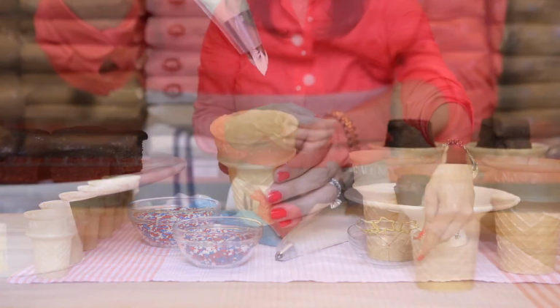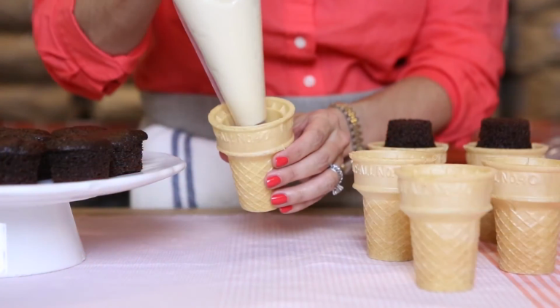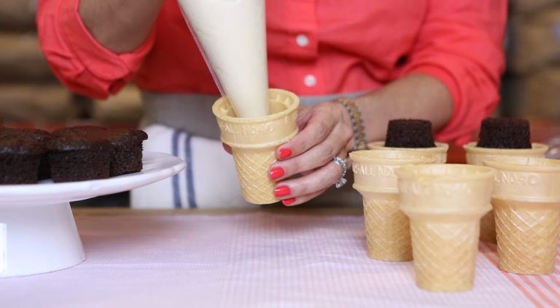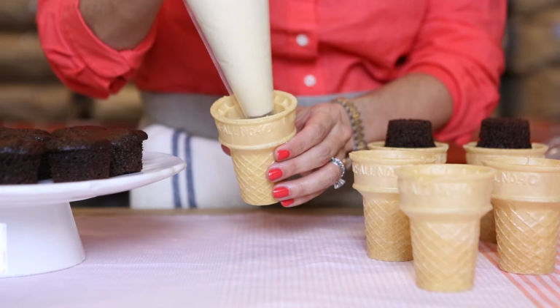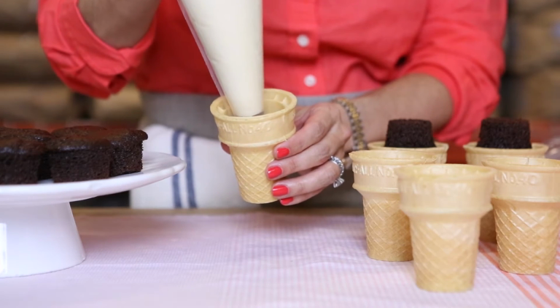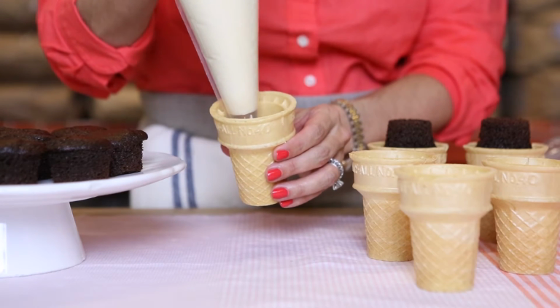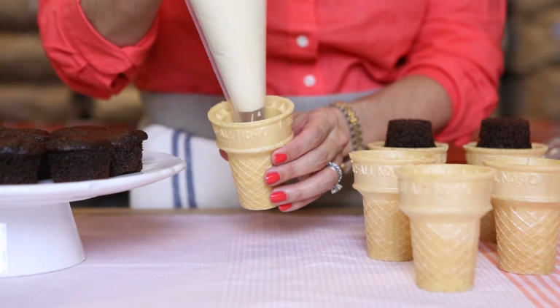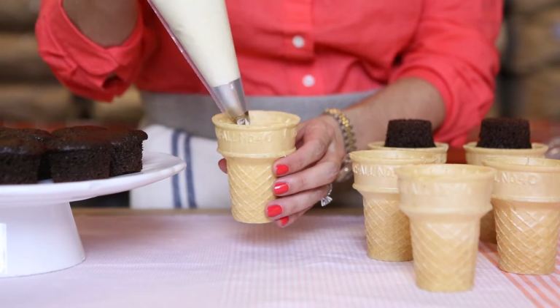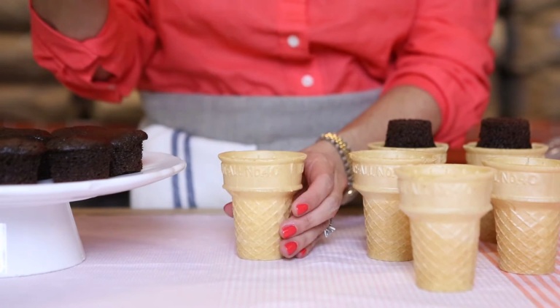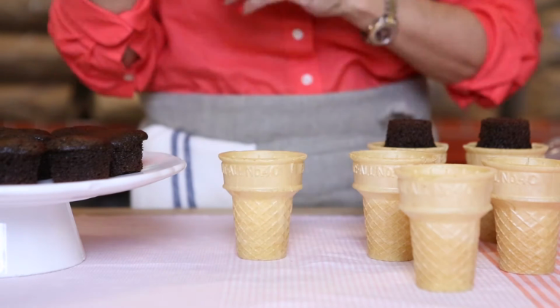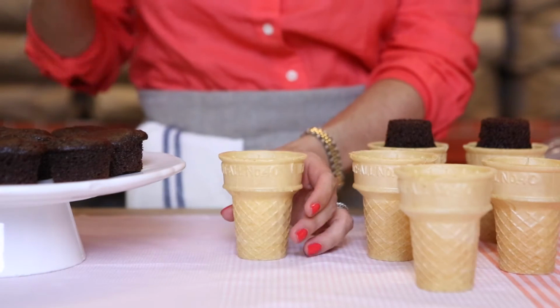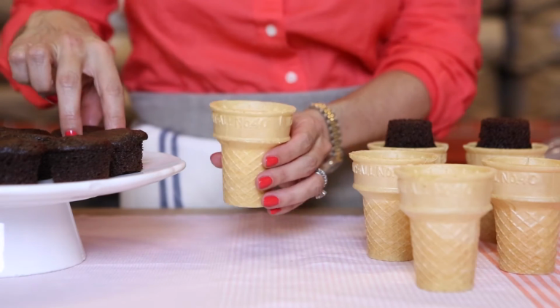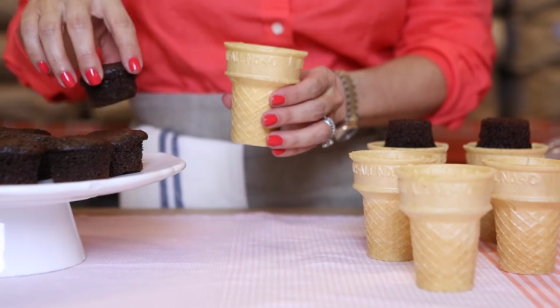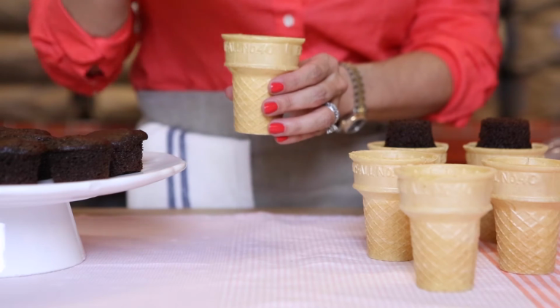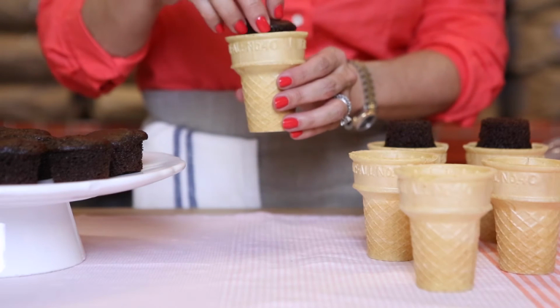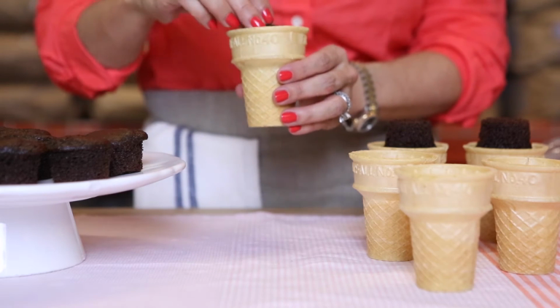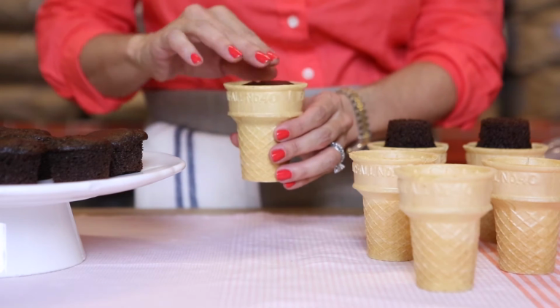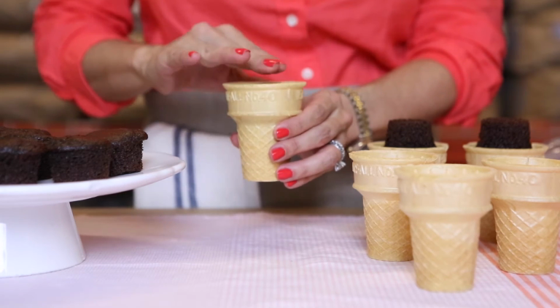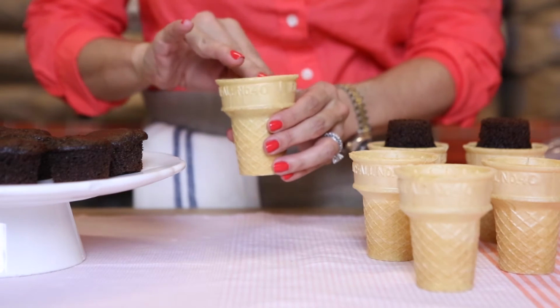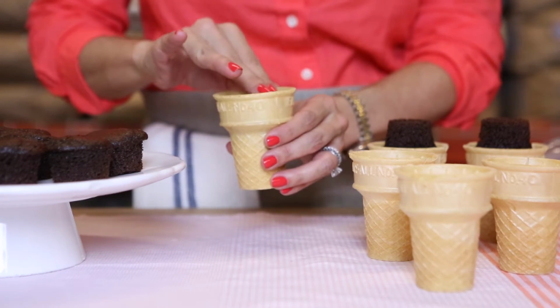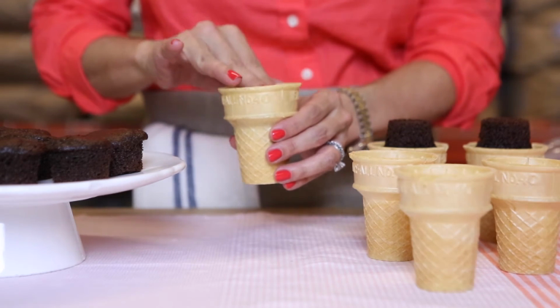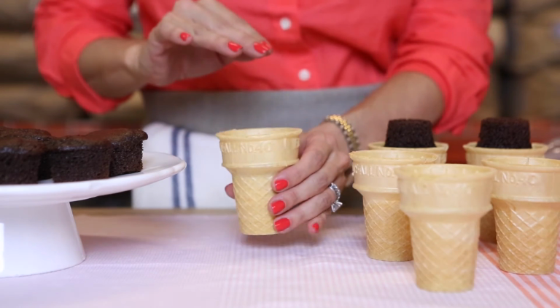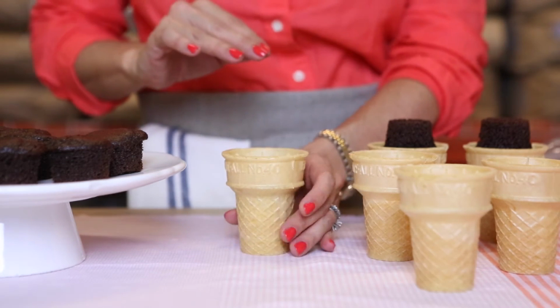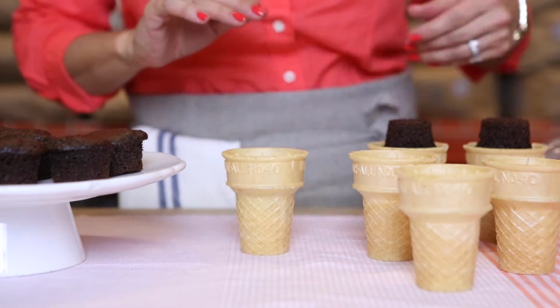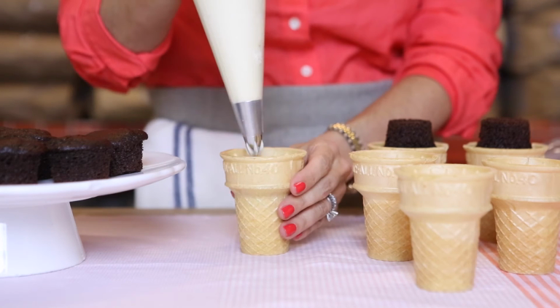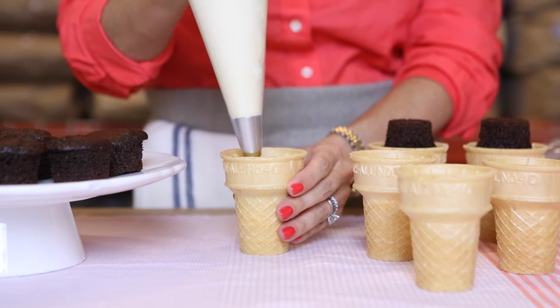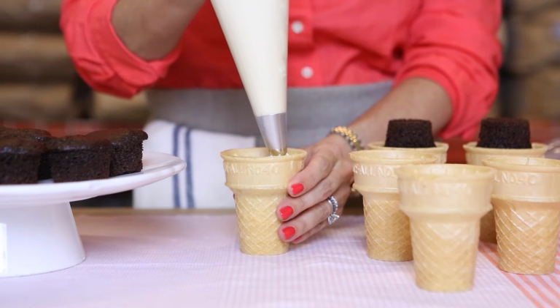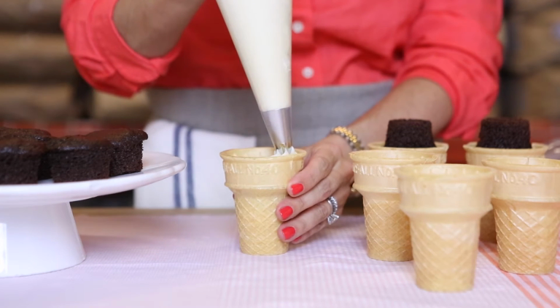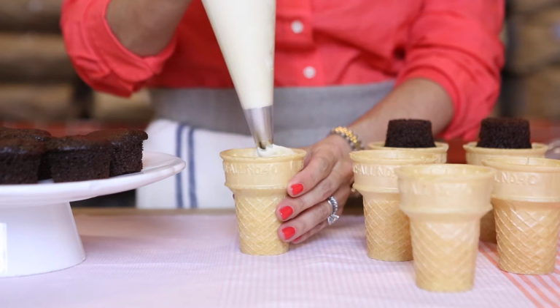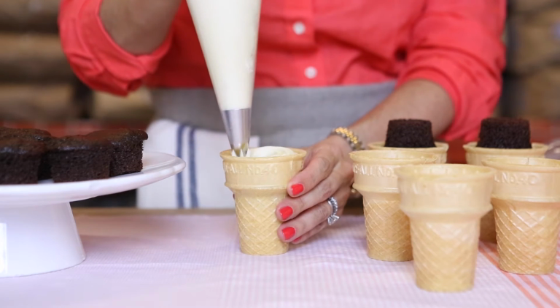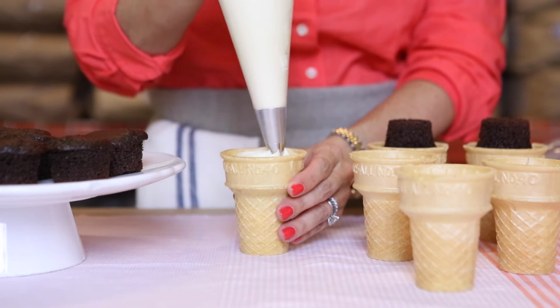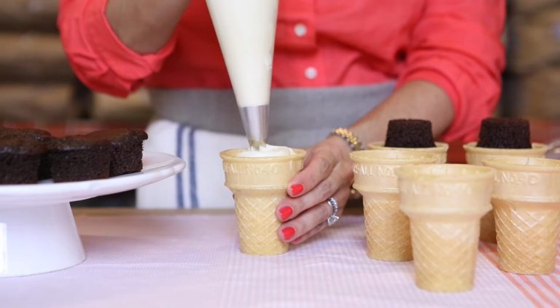First, put a dollop of frosting in the bottom of each cone. Next, gently place a mini cupcake on top of the dollop right side up. Now add a second dollop of frosting over the mini cupcake.